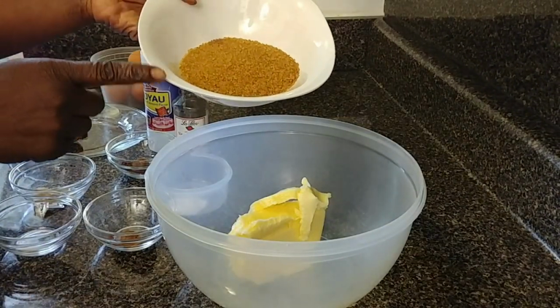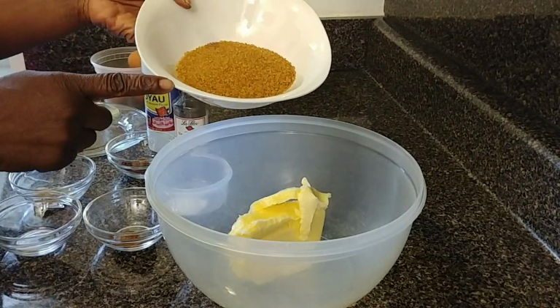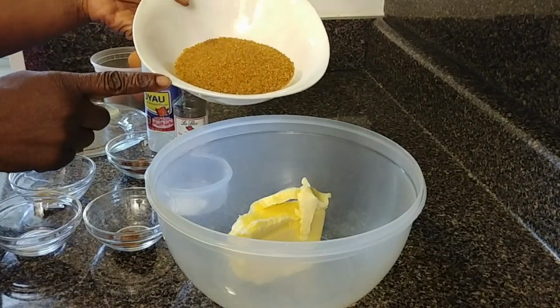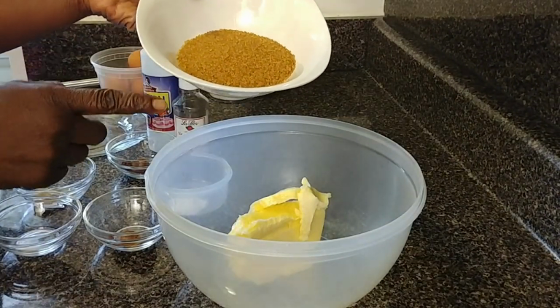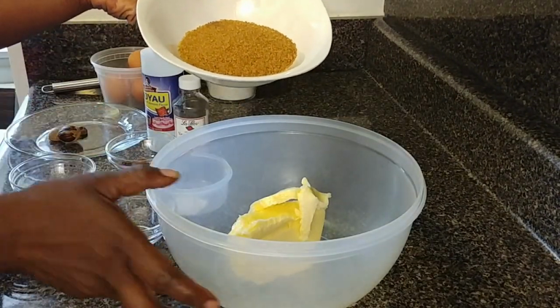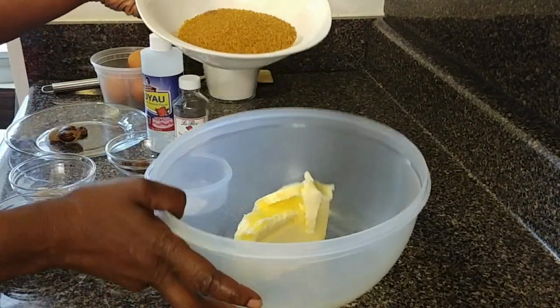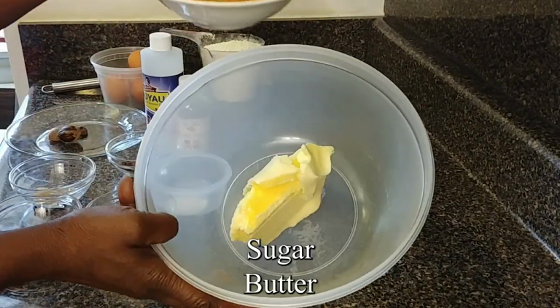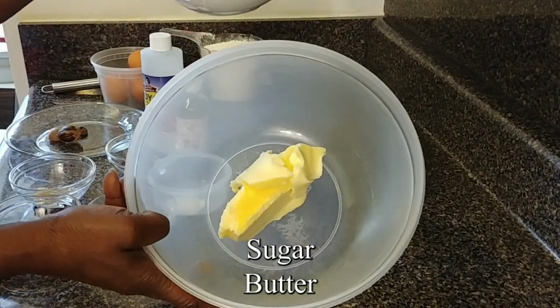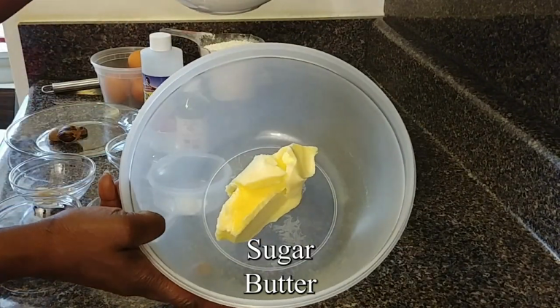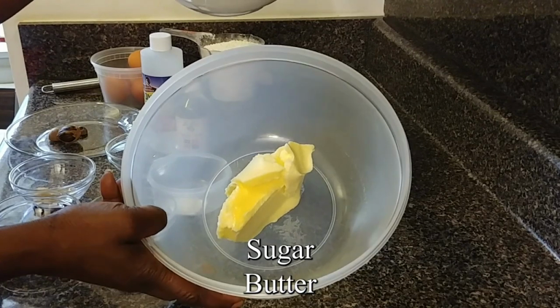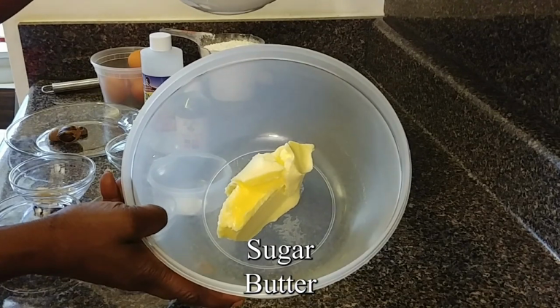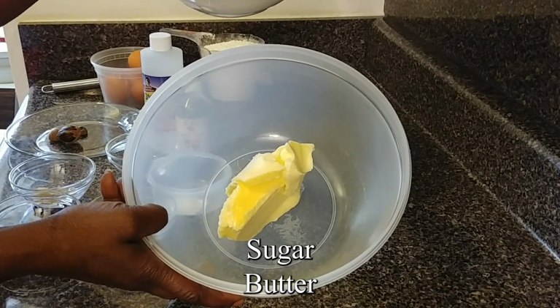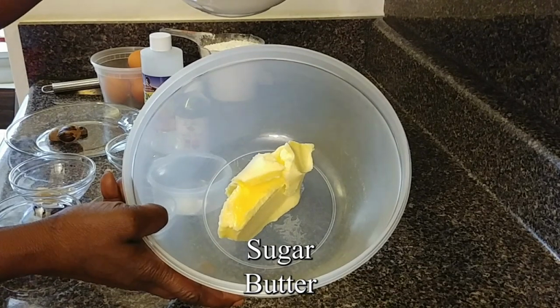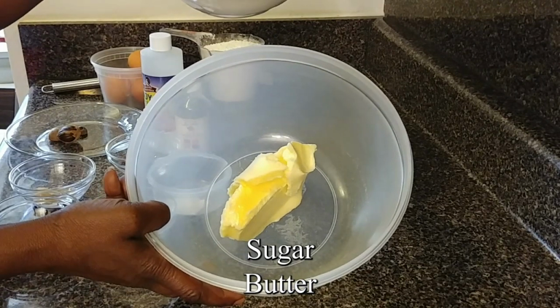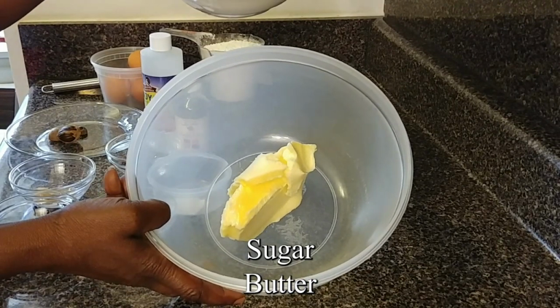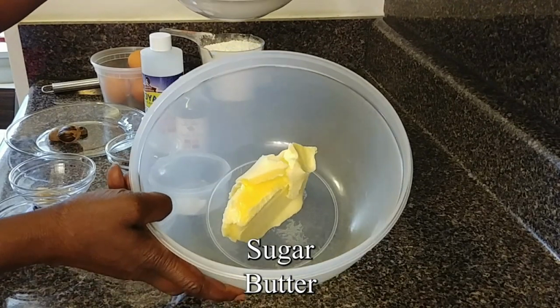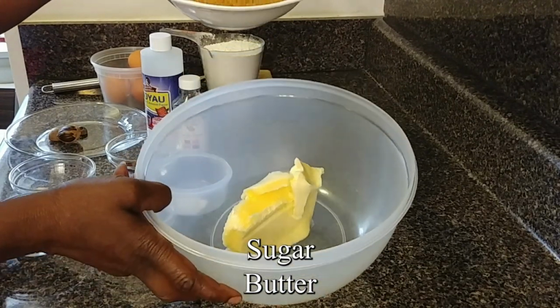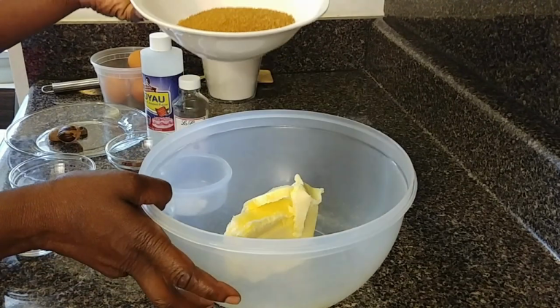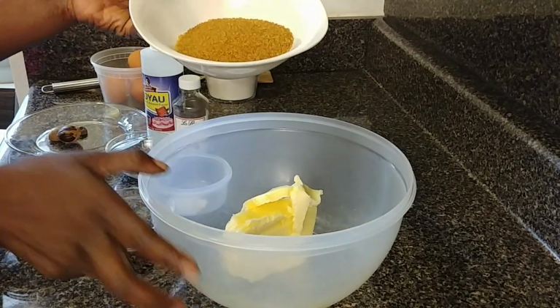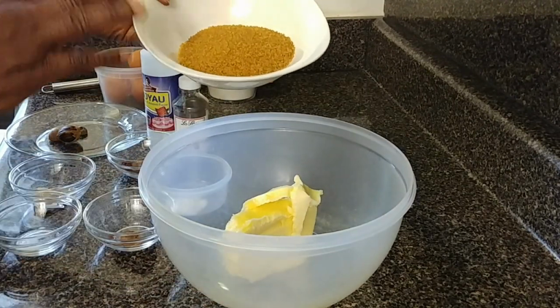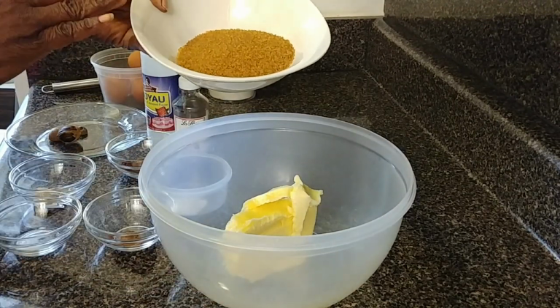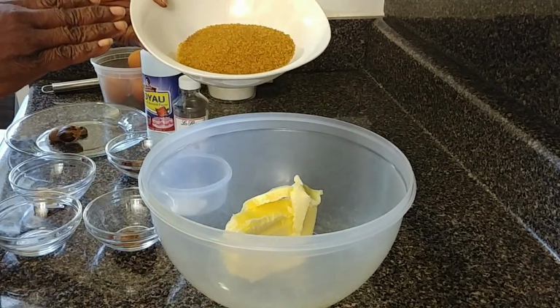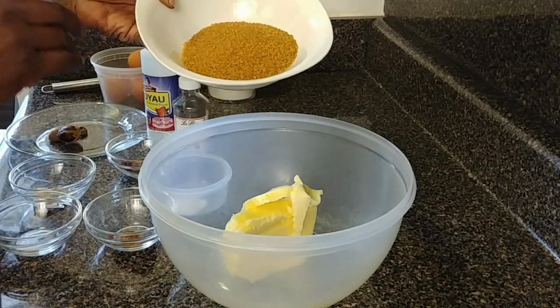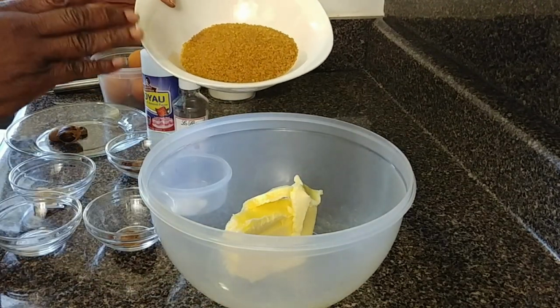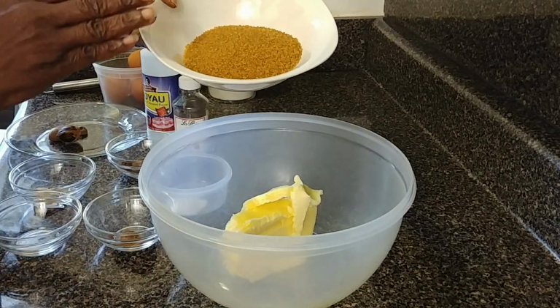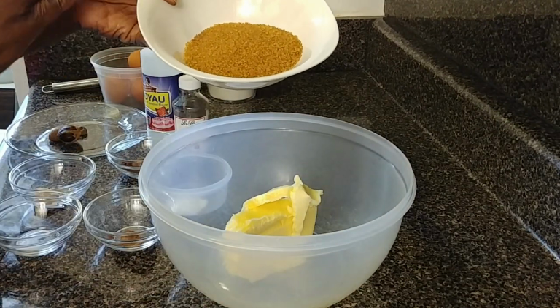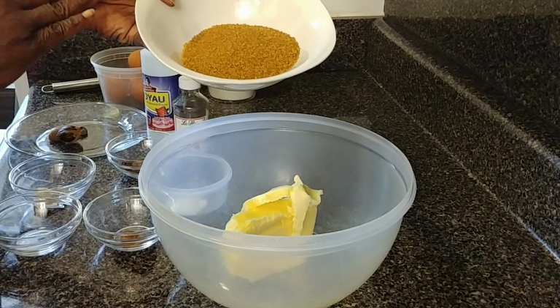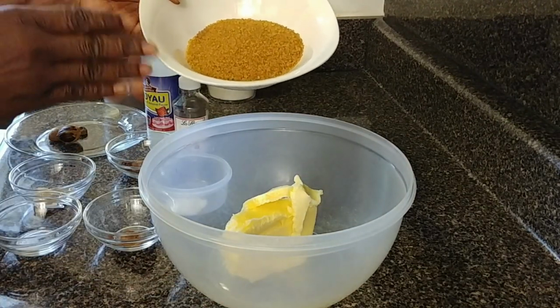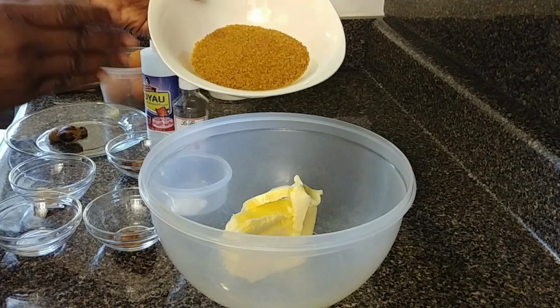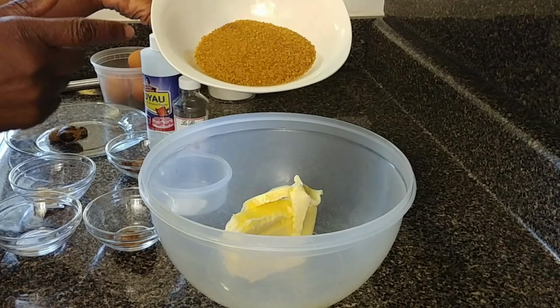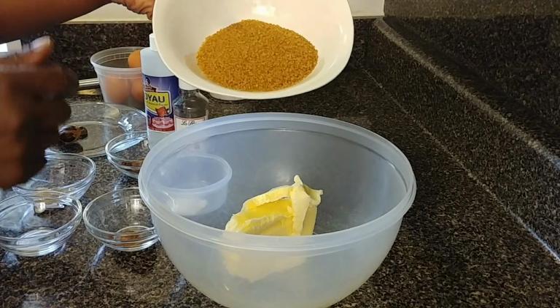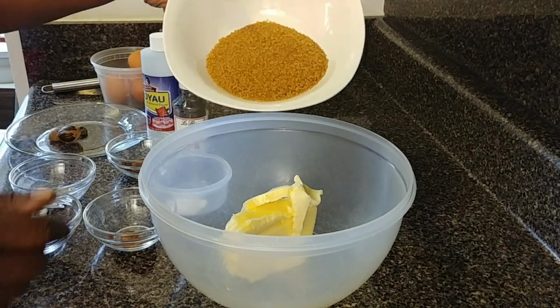One cup of sugar, one pound of butter. If you need, you can add more sugar according to your taste.